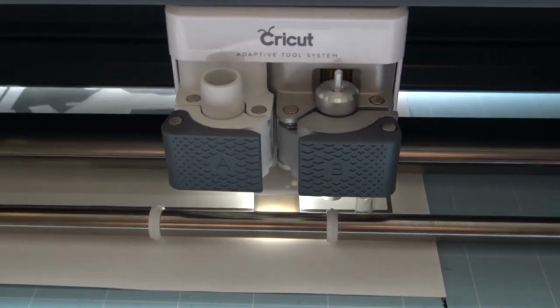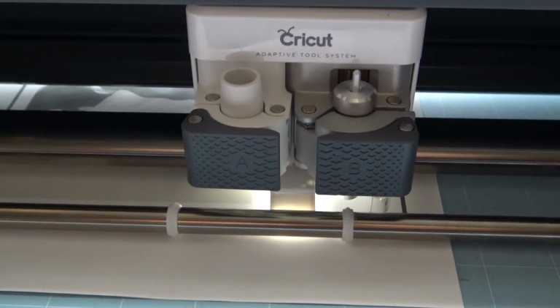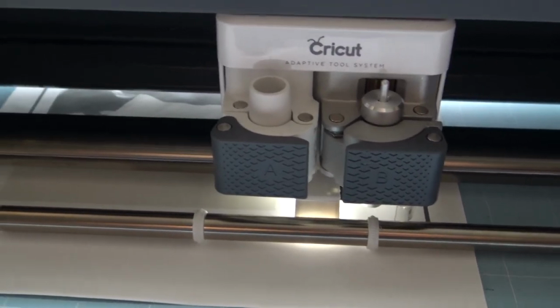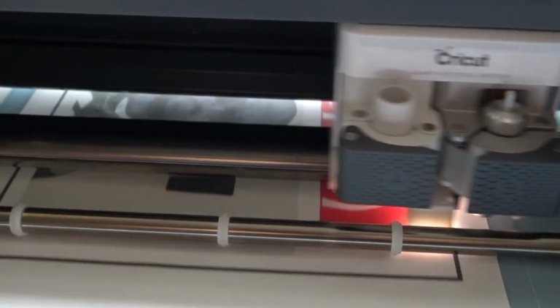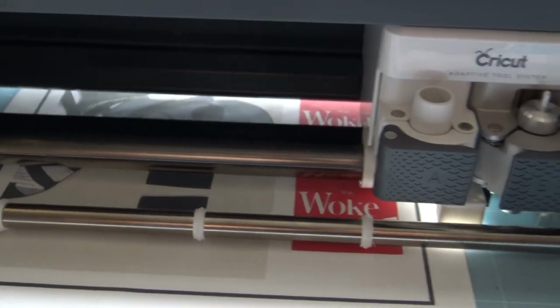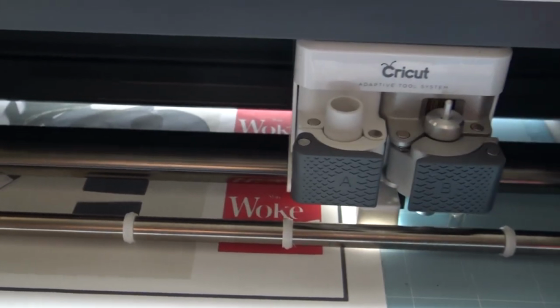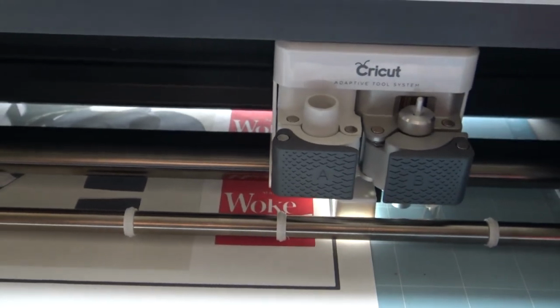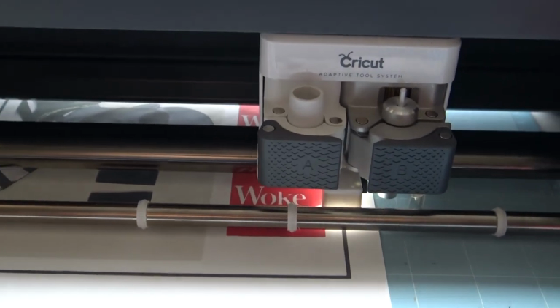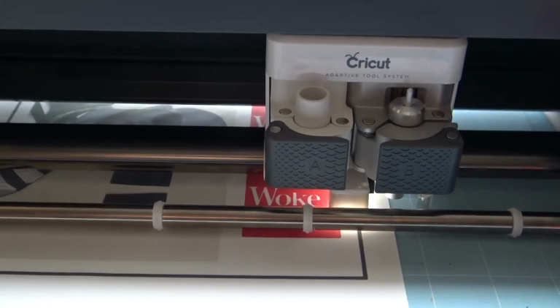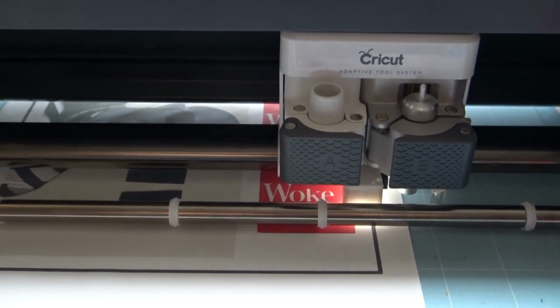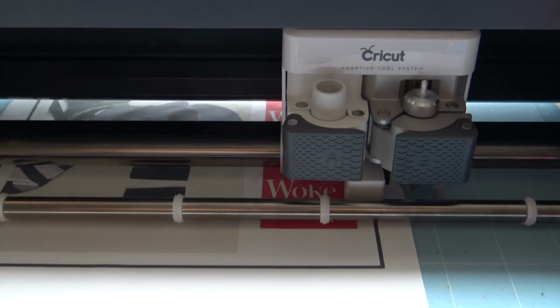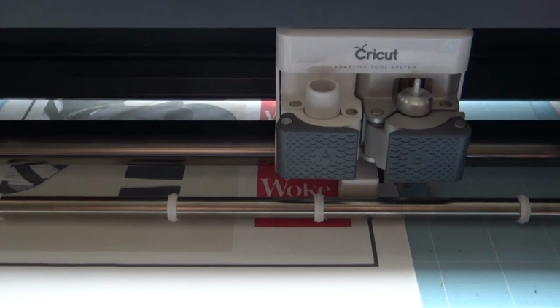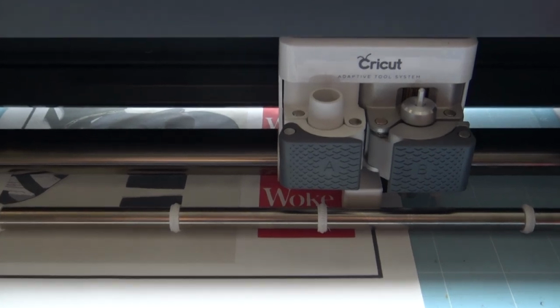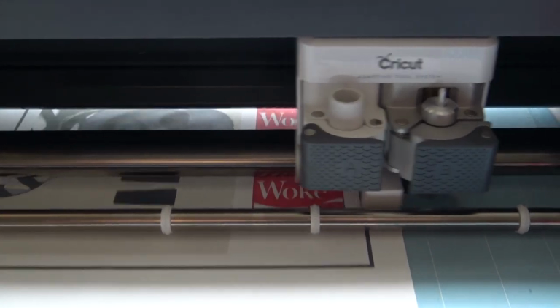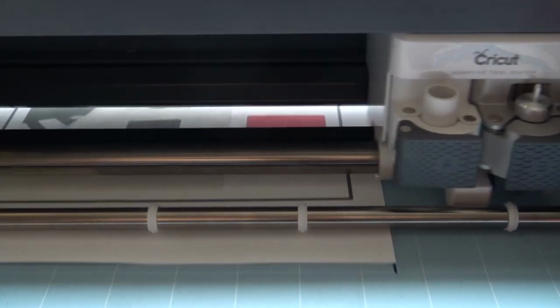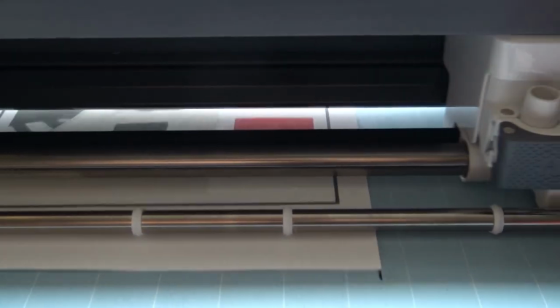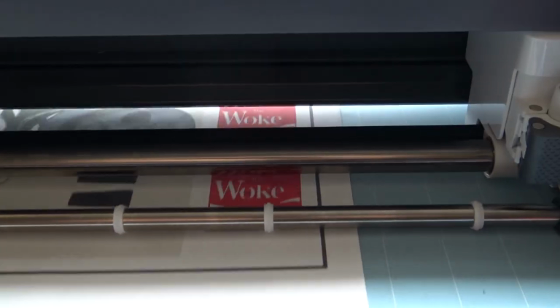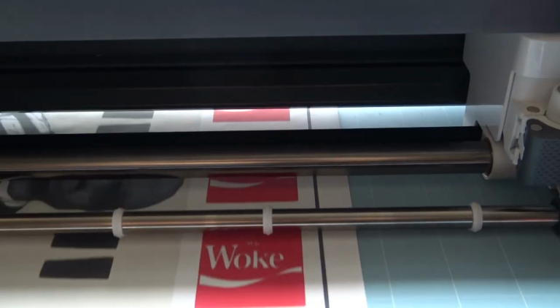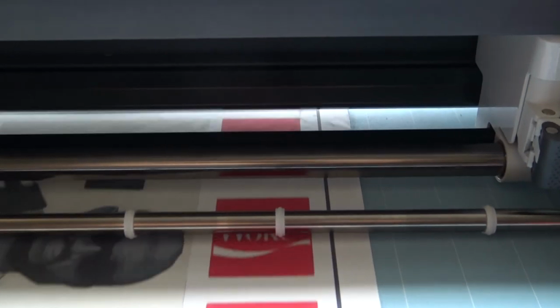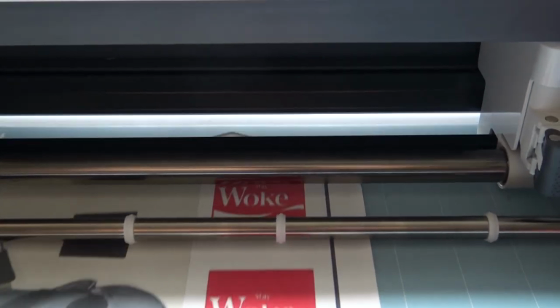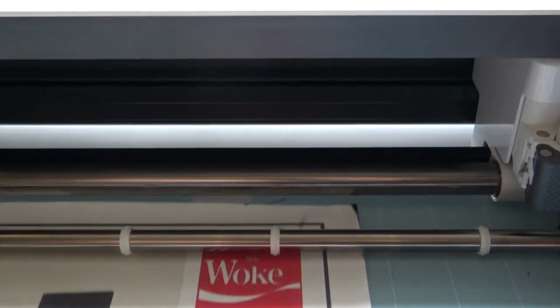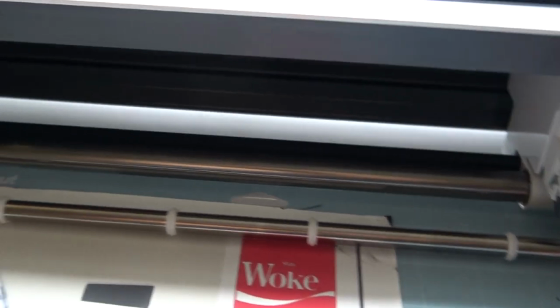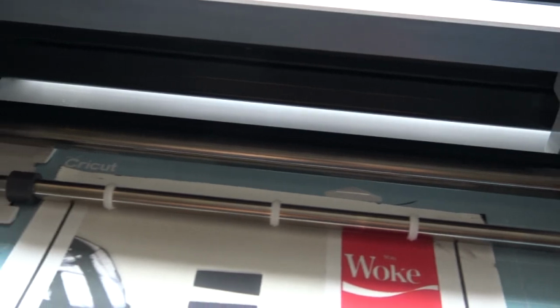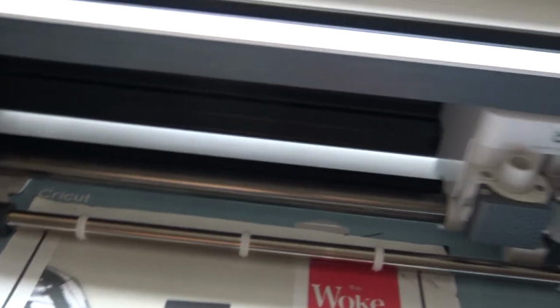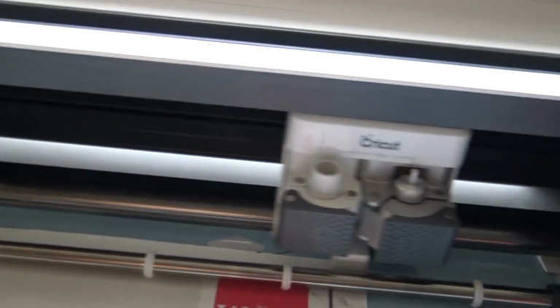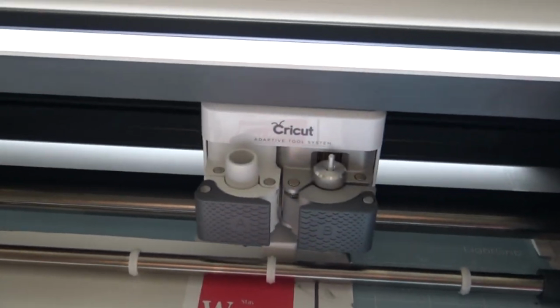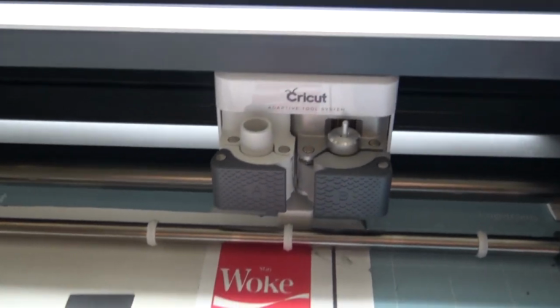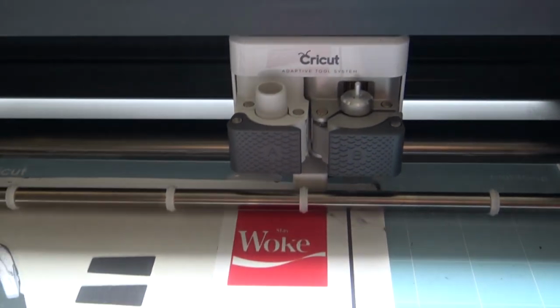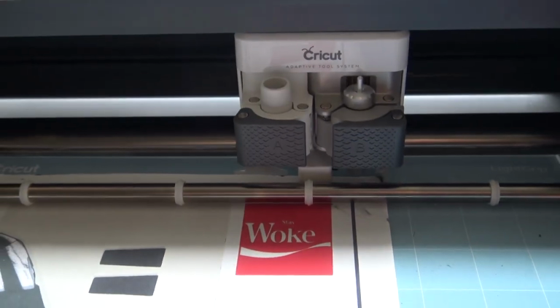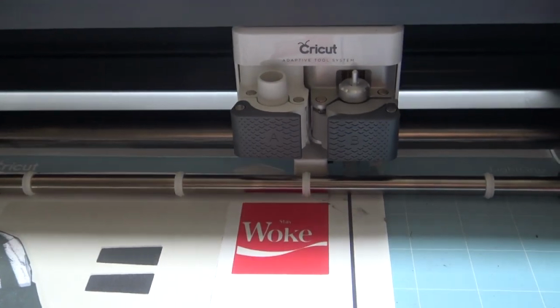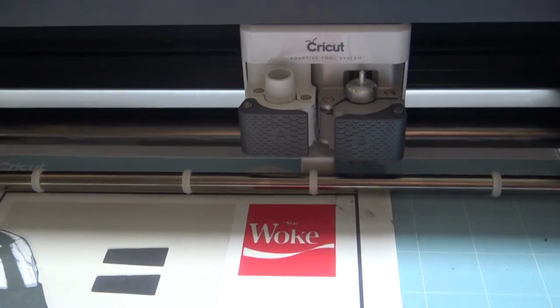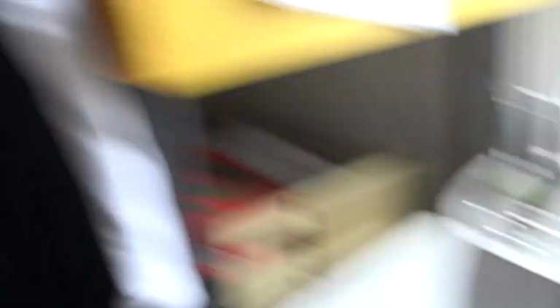Only Cricut does this — no other machine has this type of technology. Now it says it knows what it's cutting; it's matching it from the computer.